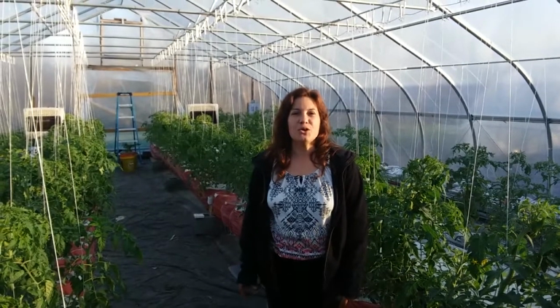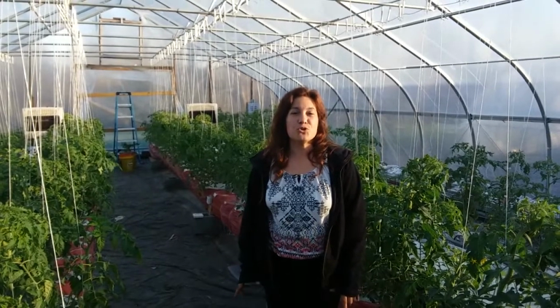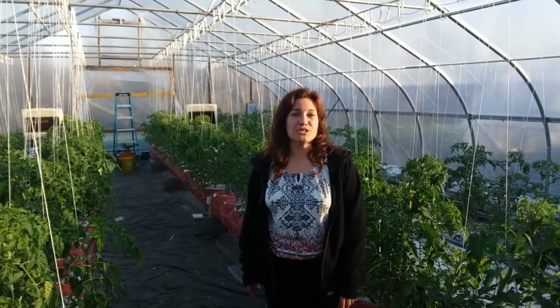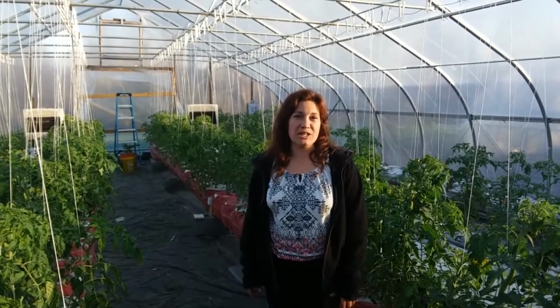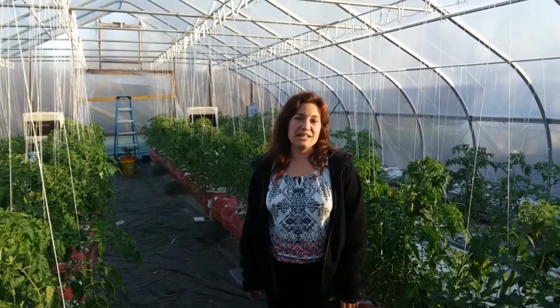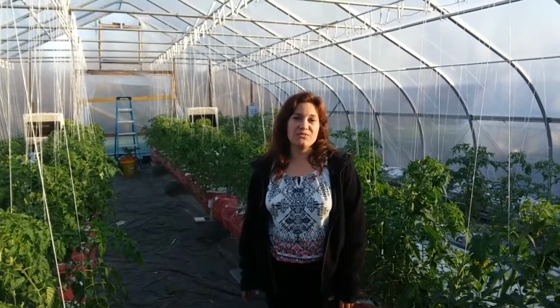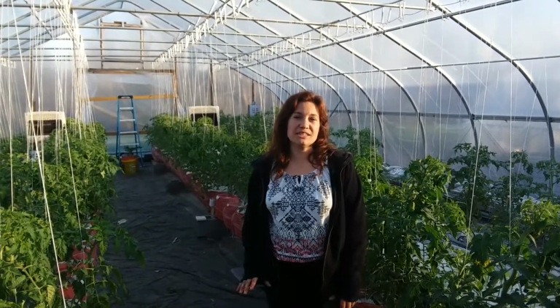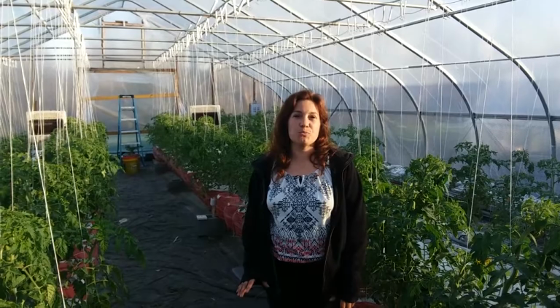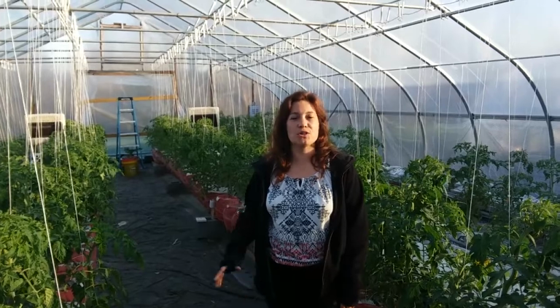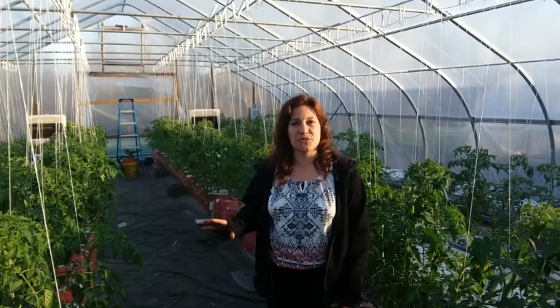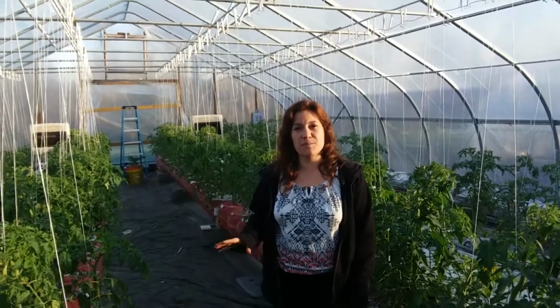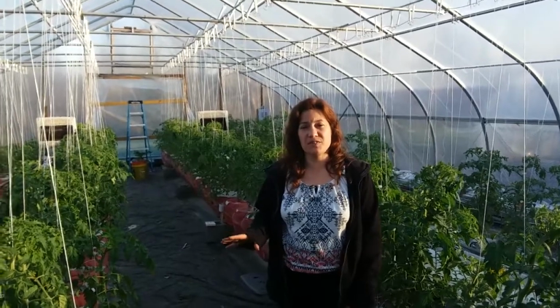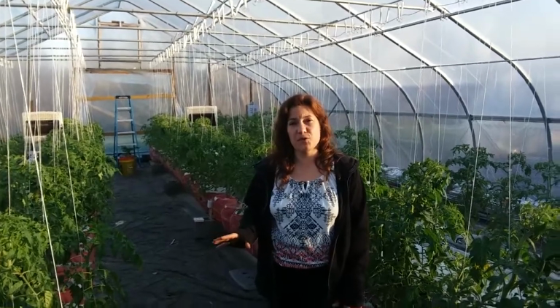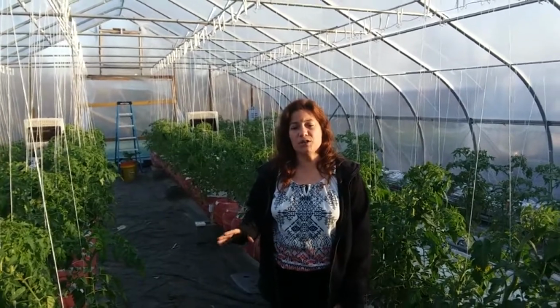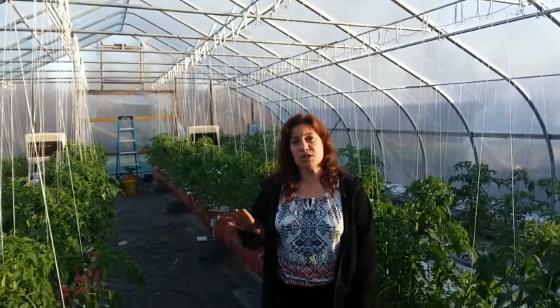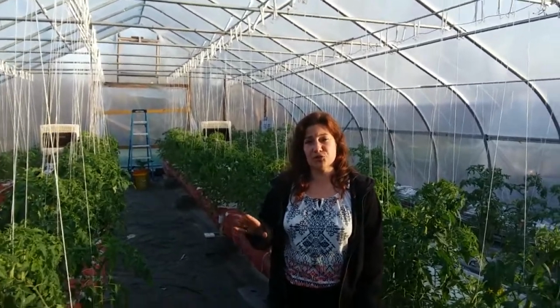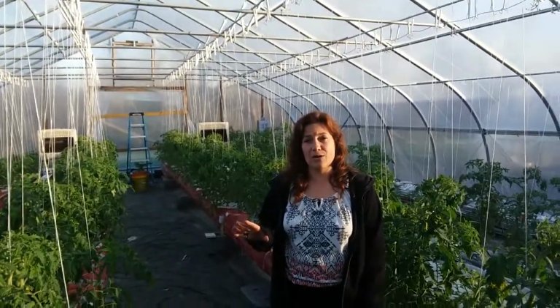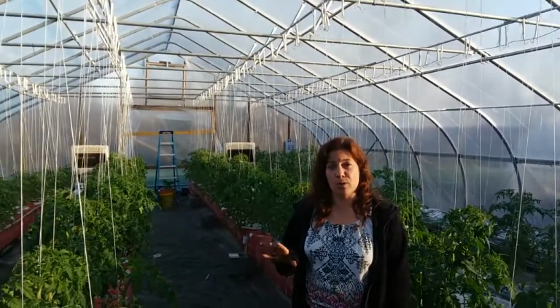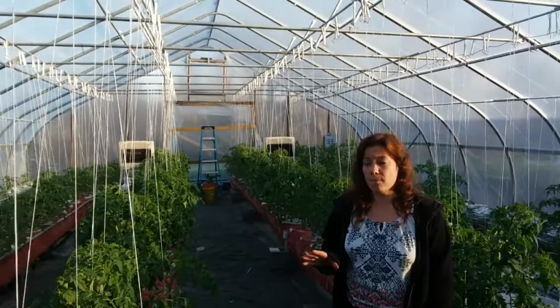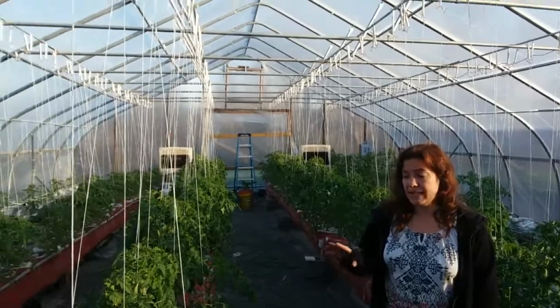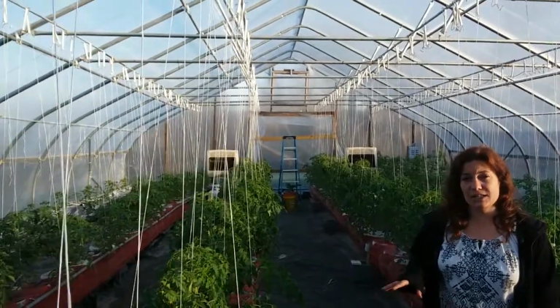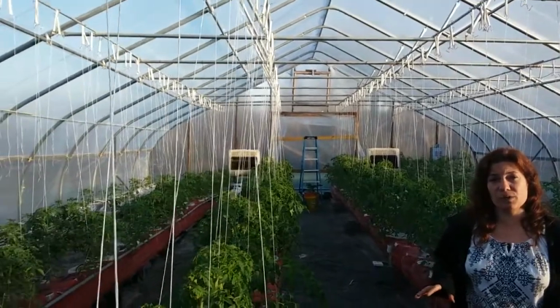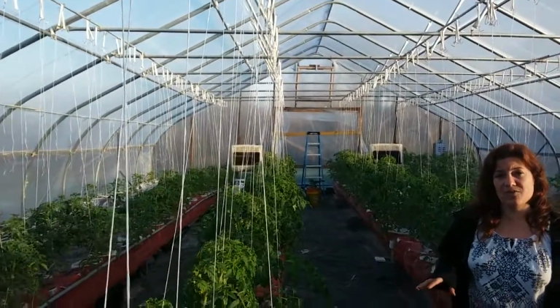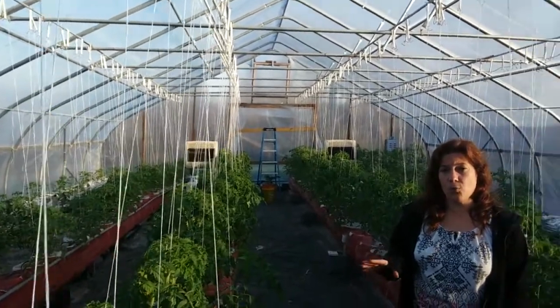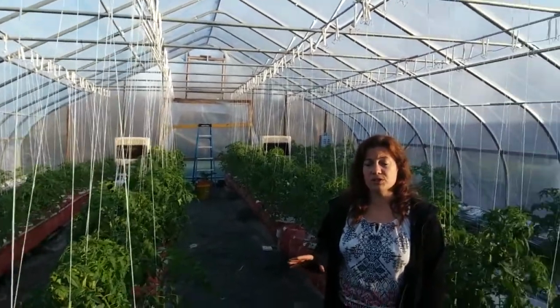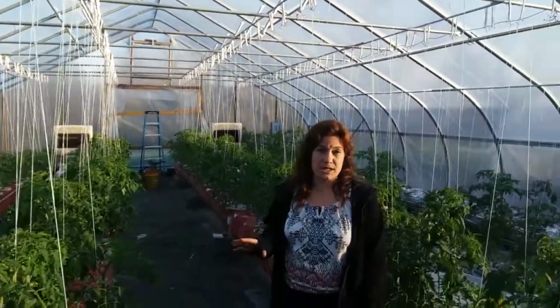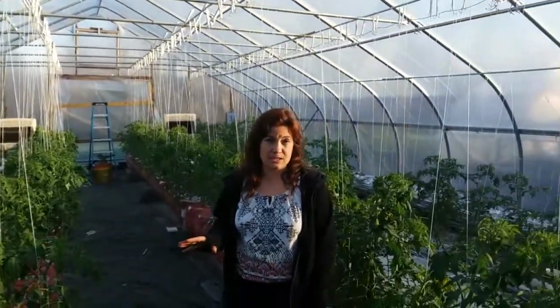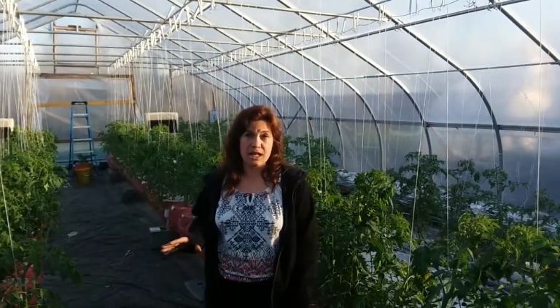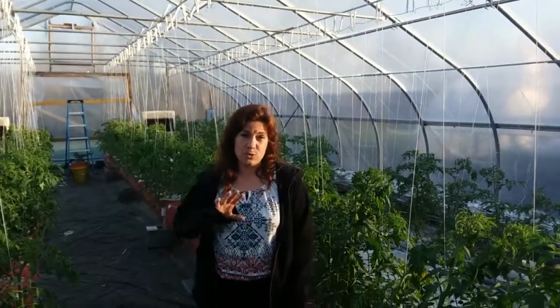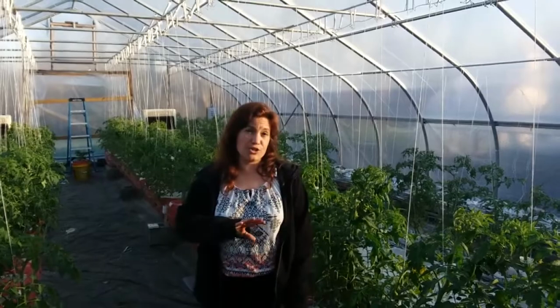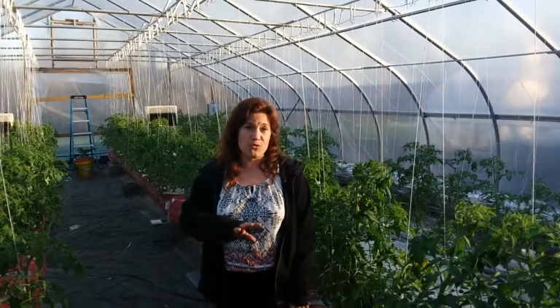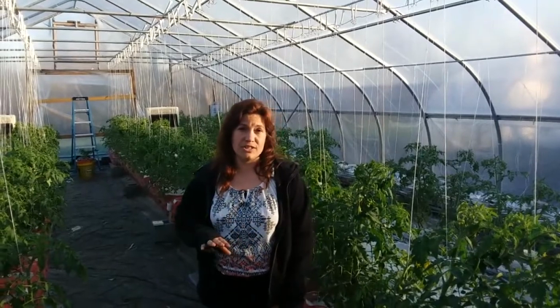We're touring our tomato greenhouse today. If you haven't seen this one before, this is a 30 by 50 foot Nor'easter greenhouse from Rimol. In here we have a home-built Dutch bucket system, and that's what we're going to do an overview of today.